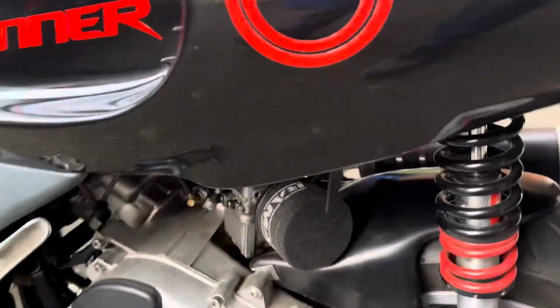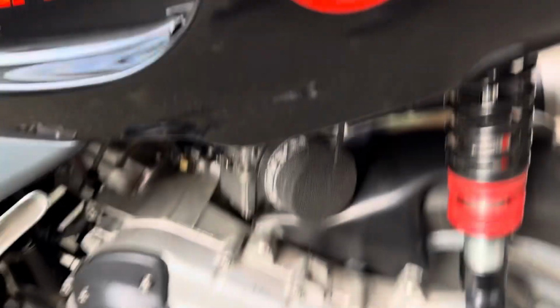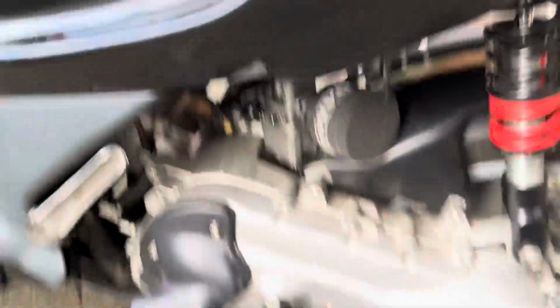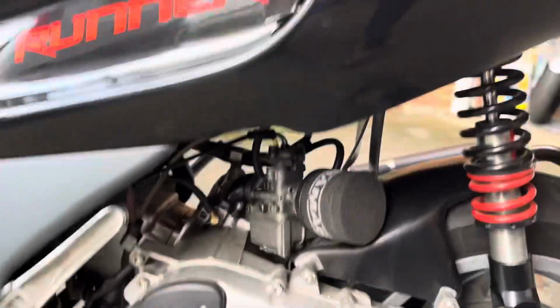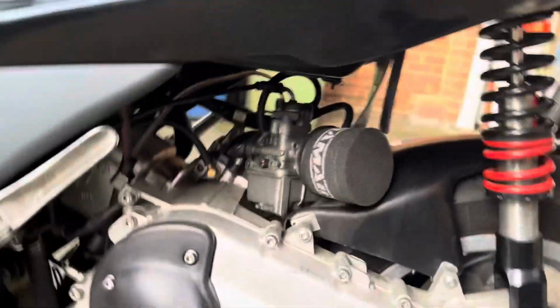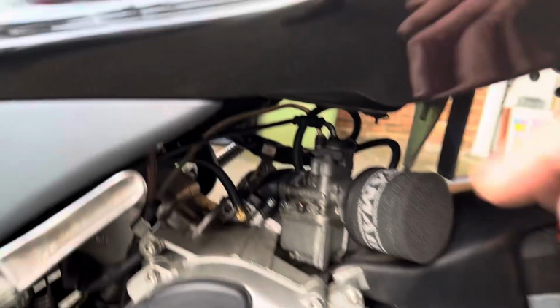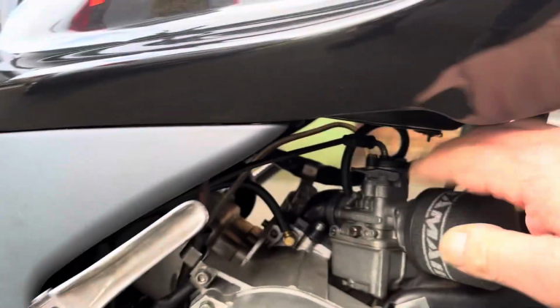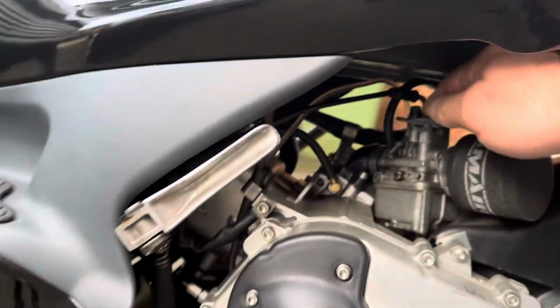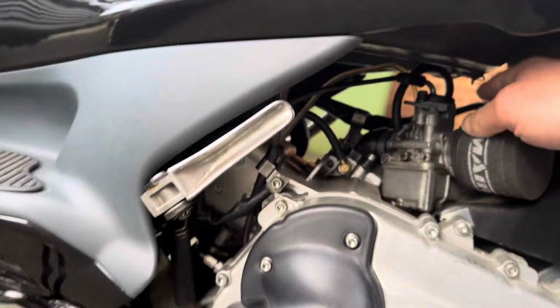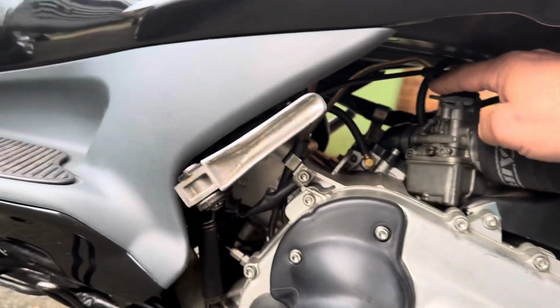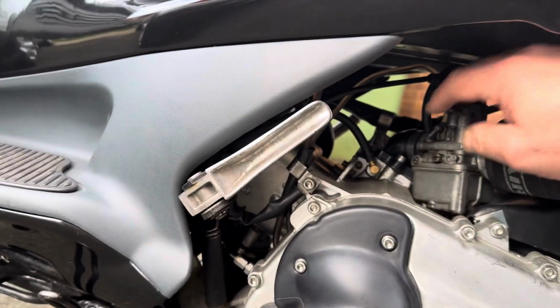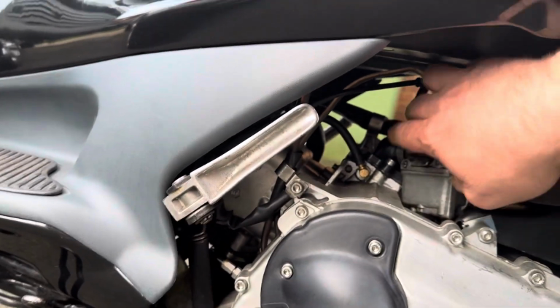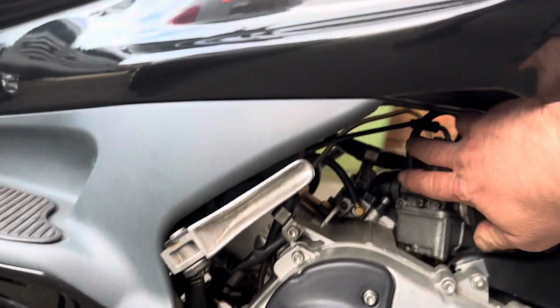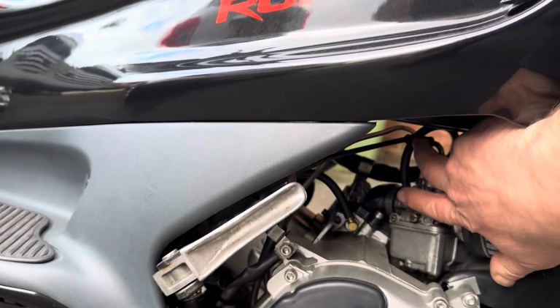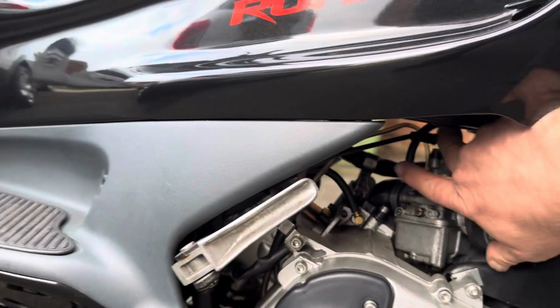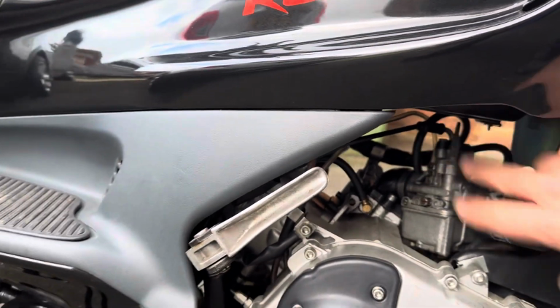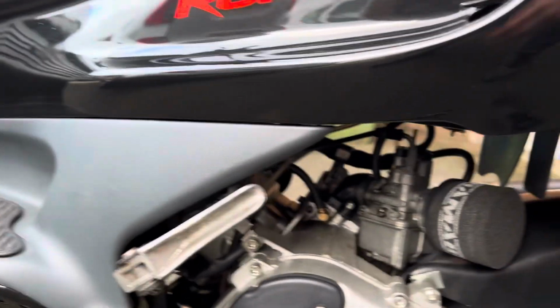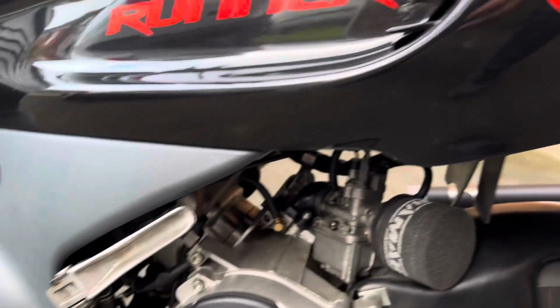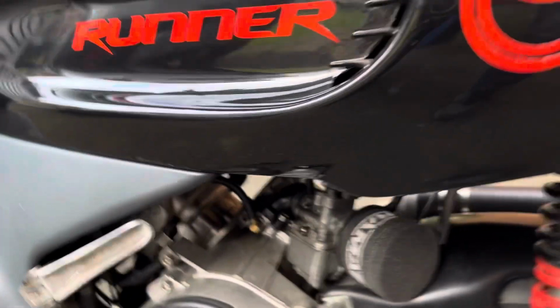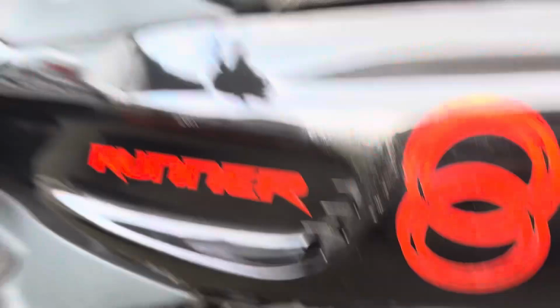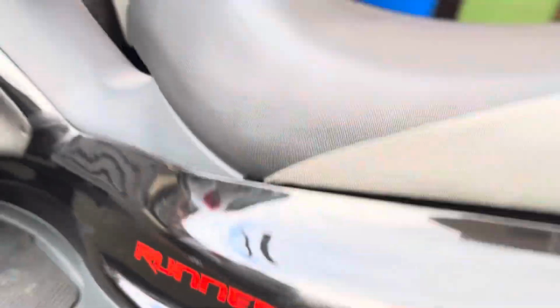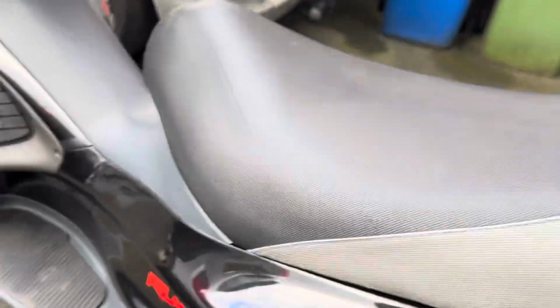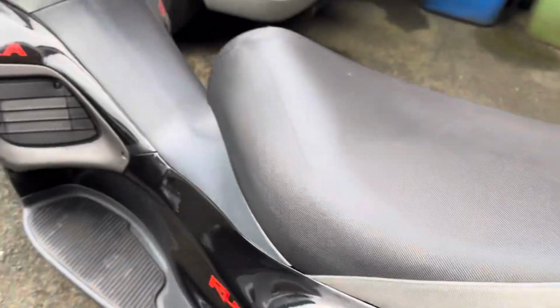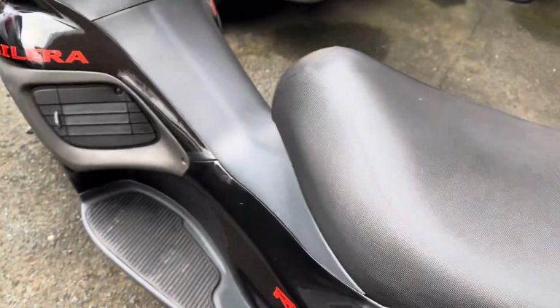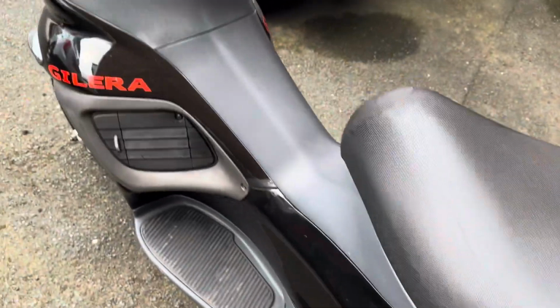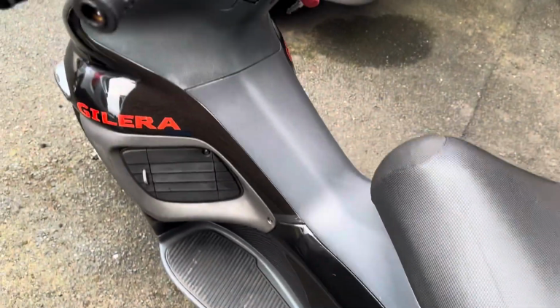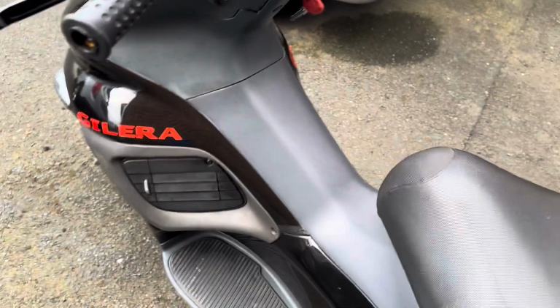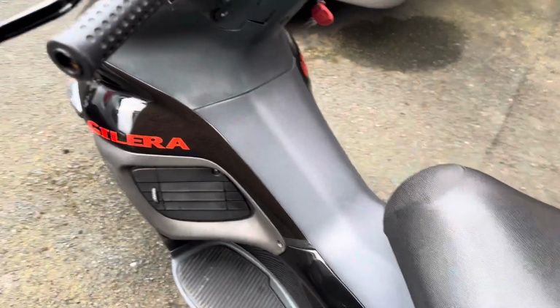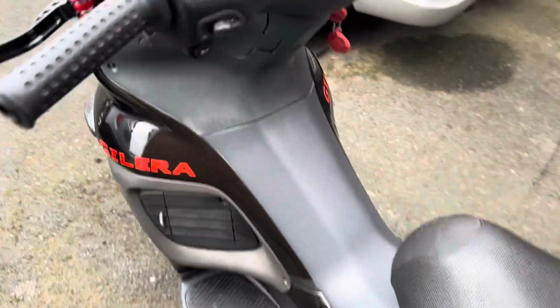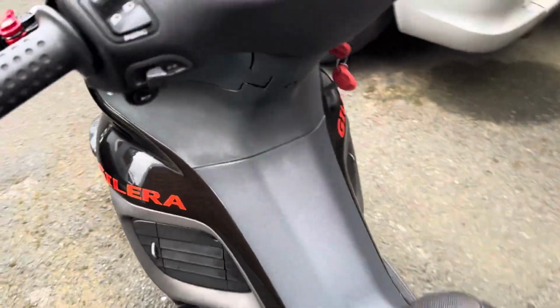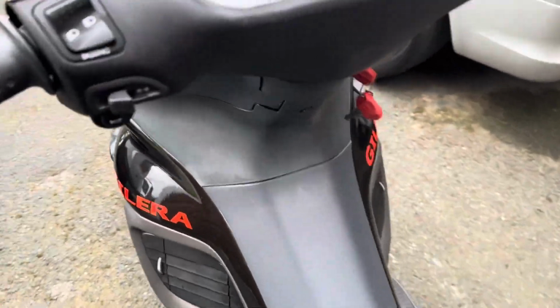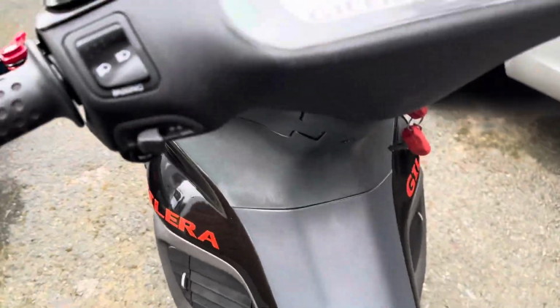Now I'll start it. Manual choke and I'll do autocarb.